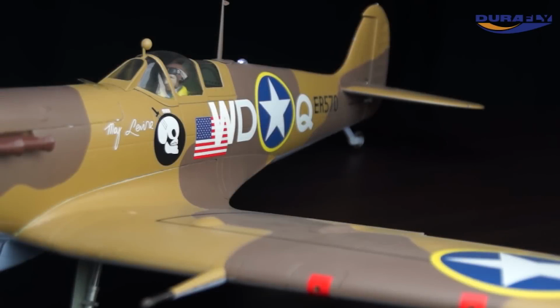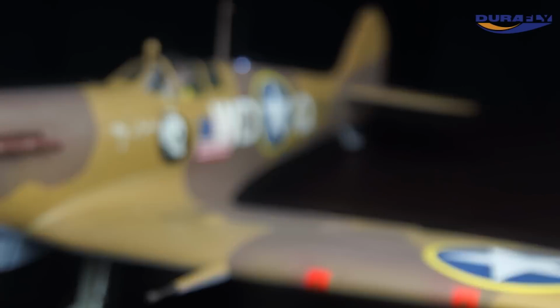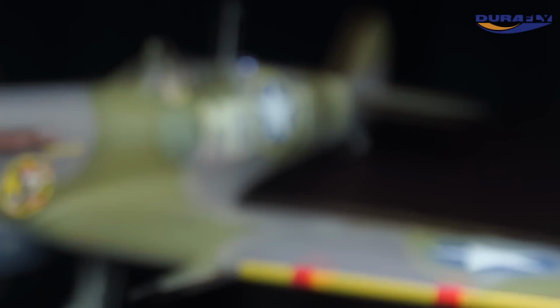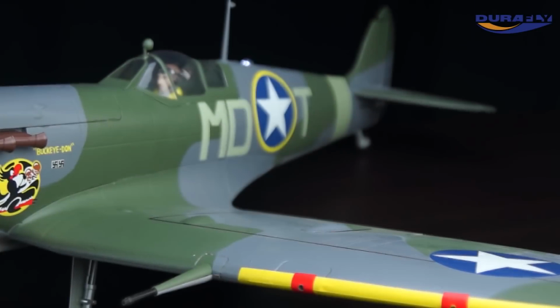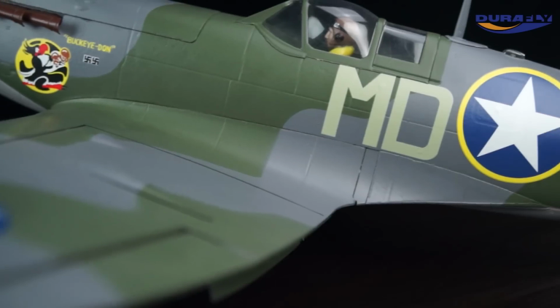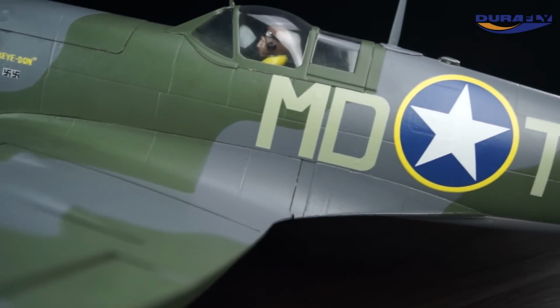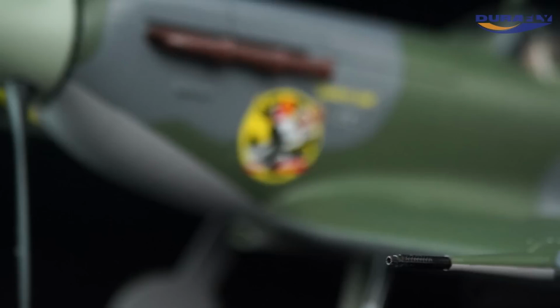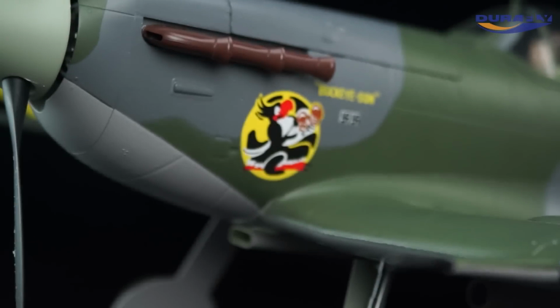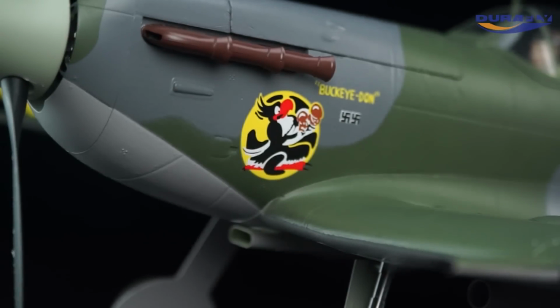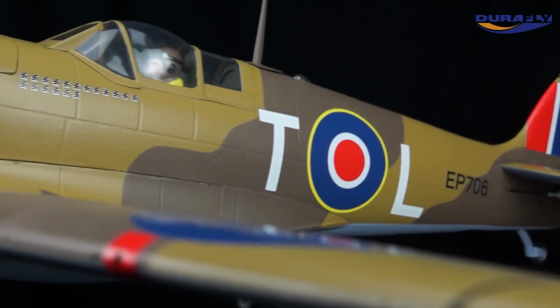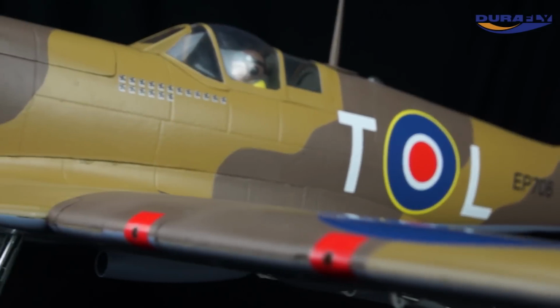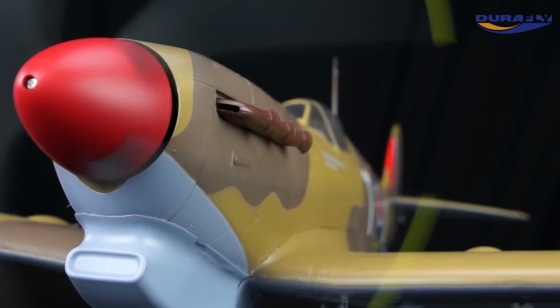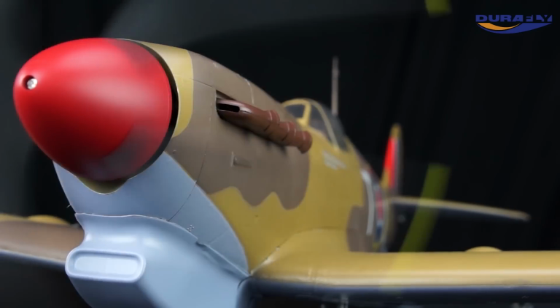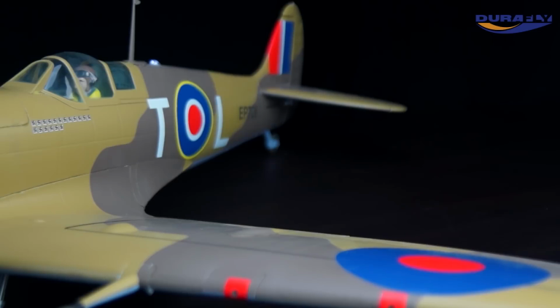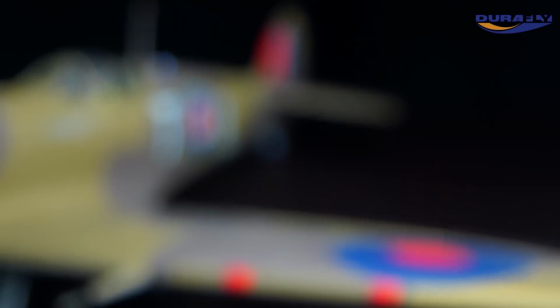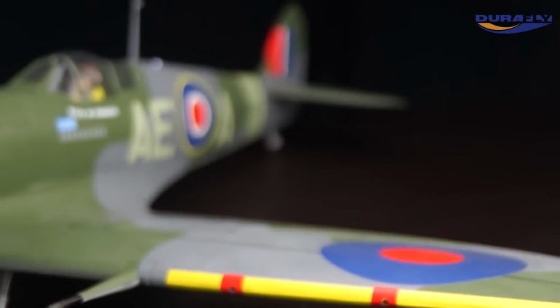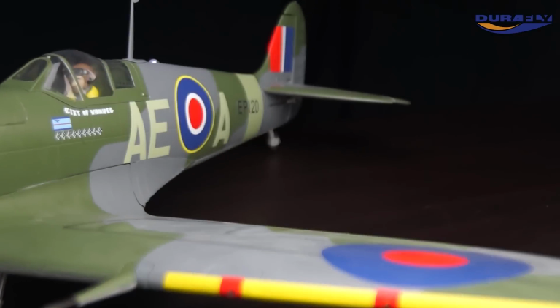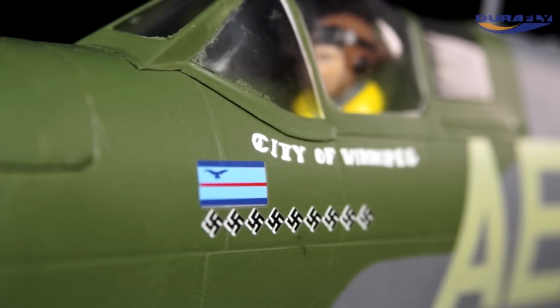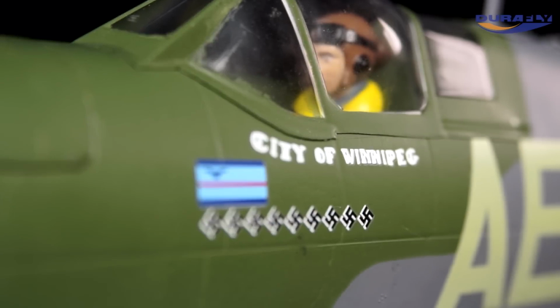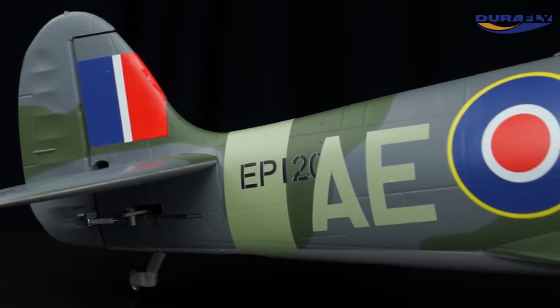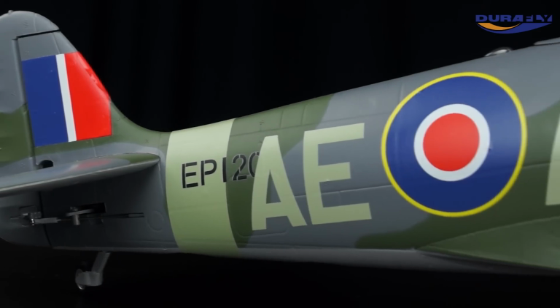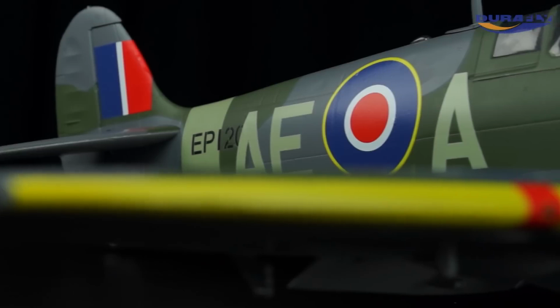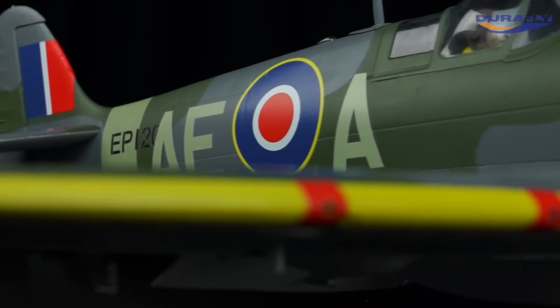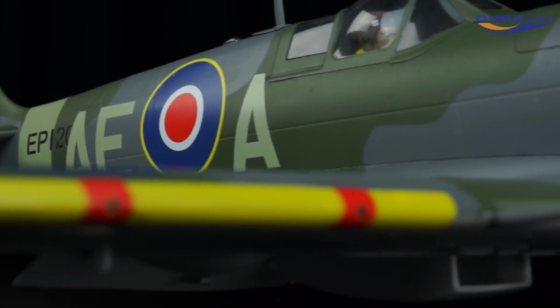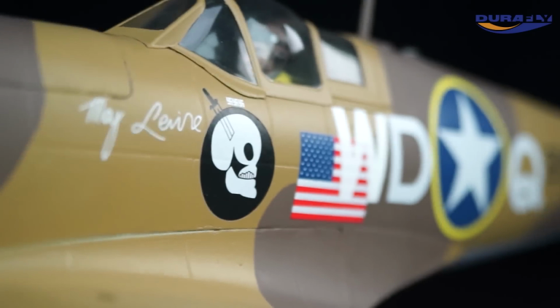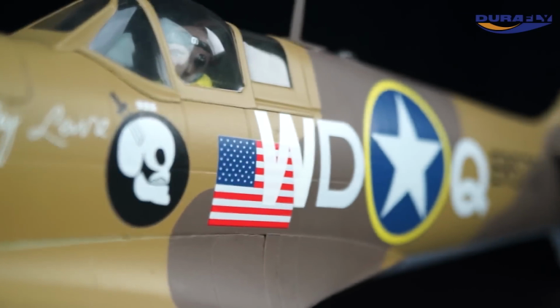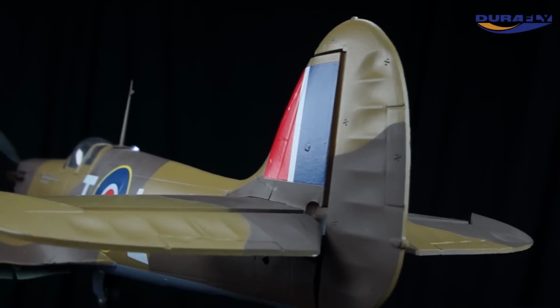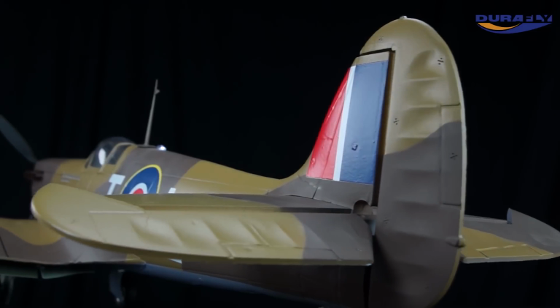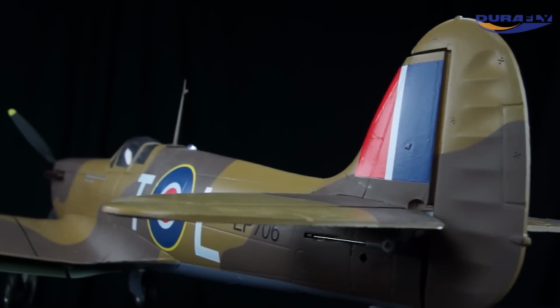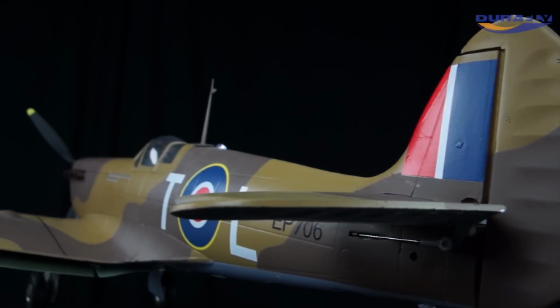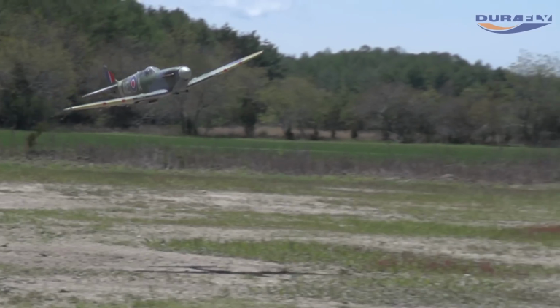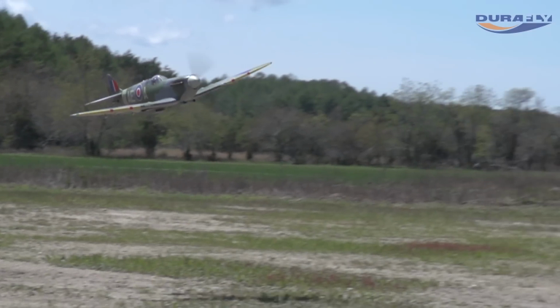Fittingly, this Mk5 does come with two very distinctive schemes: the North African option supplied with Tropical Vox Filter, and the more well-known but no less poignant European Theatre of Operations scheme with the traditional green over grey.